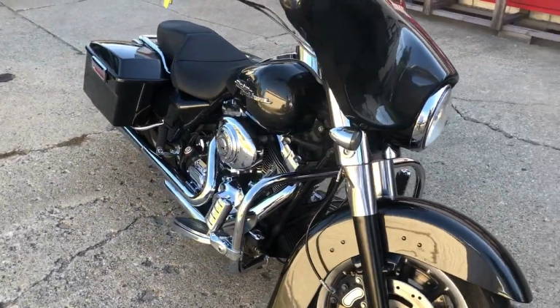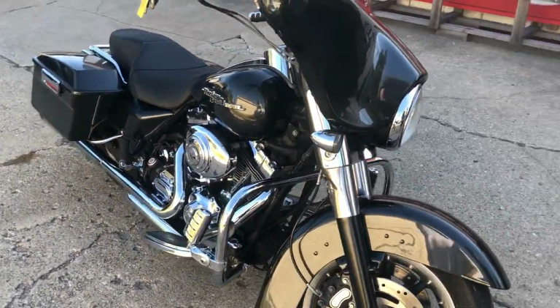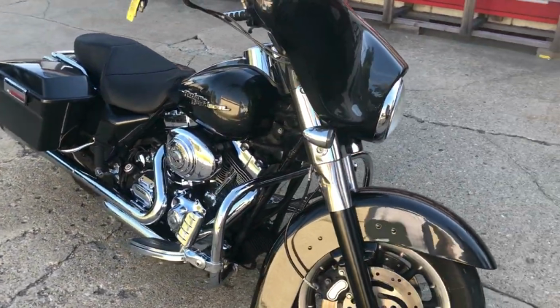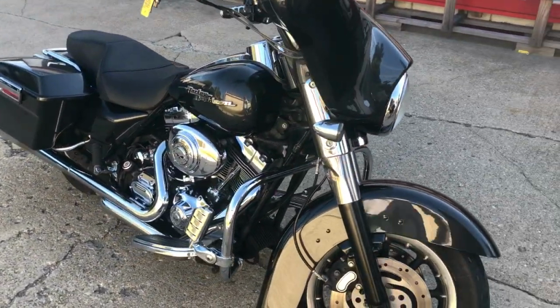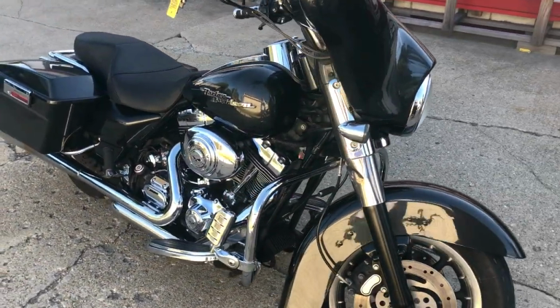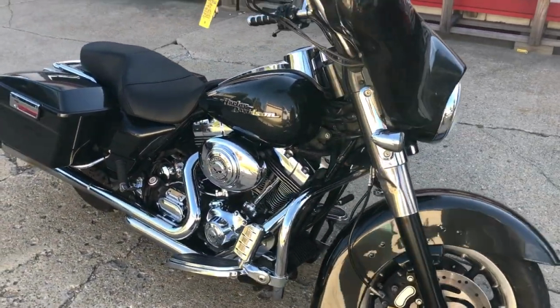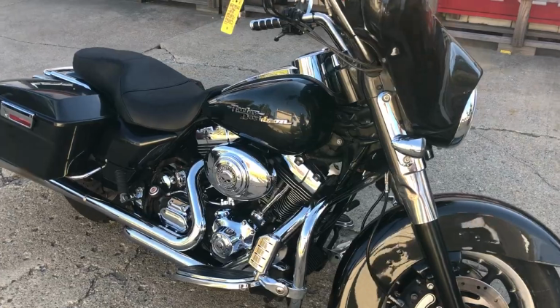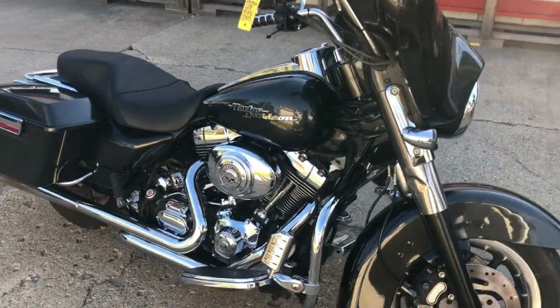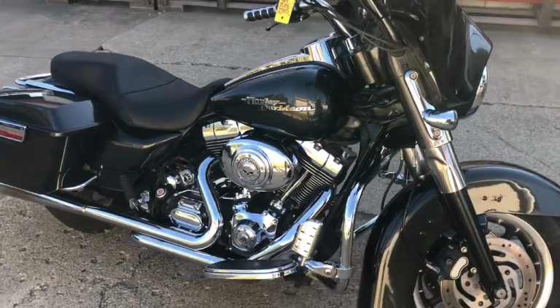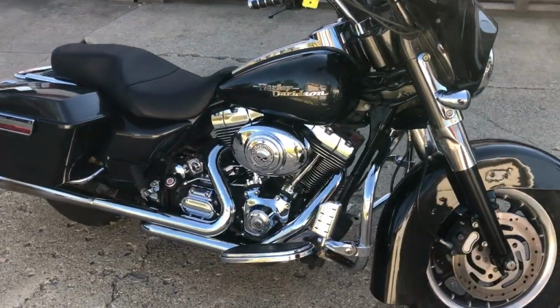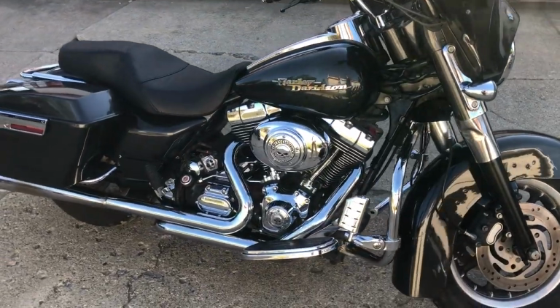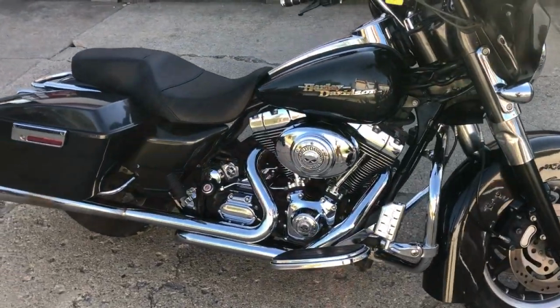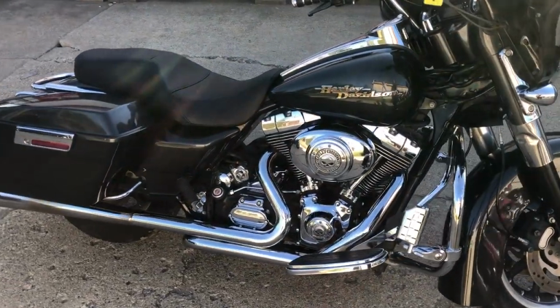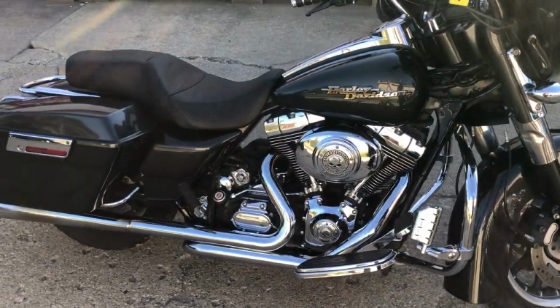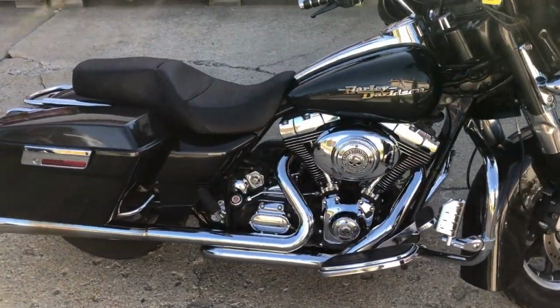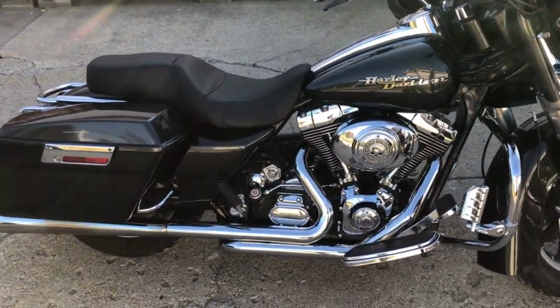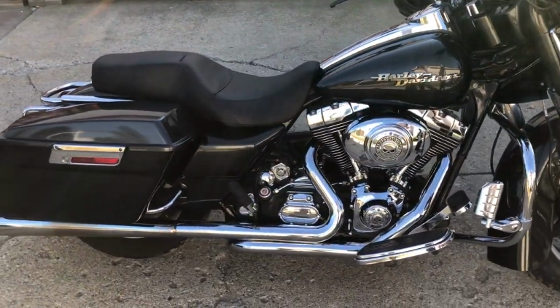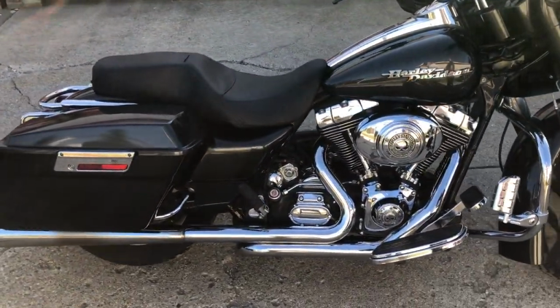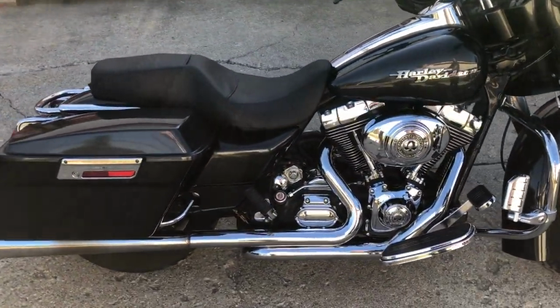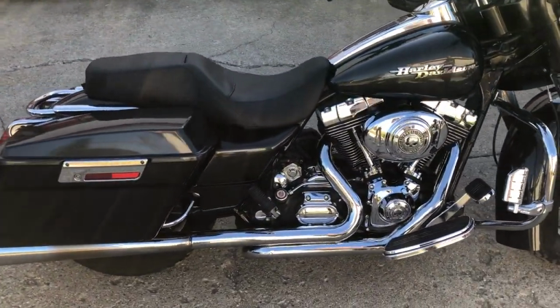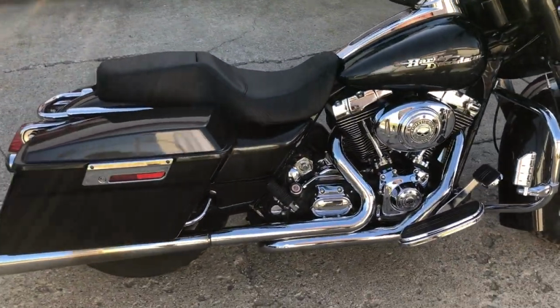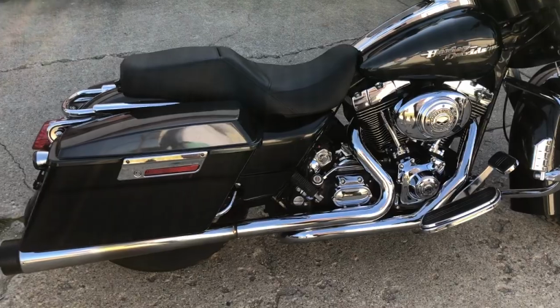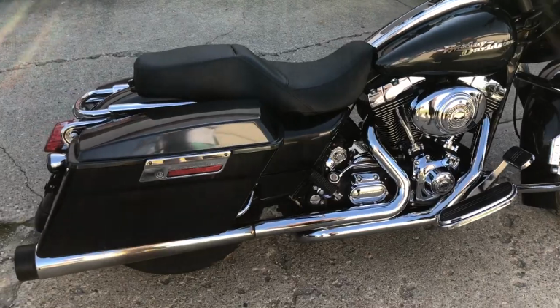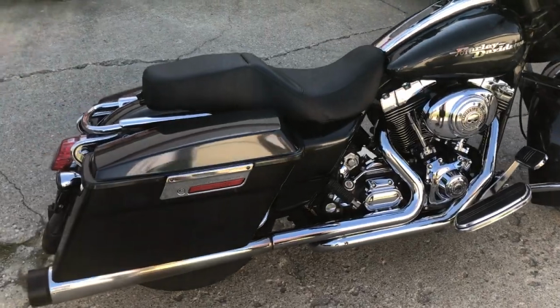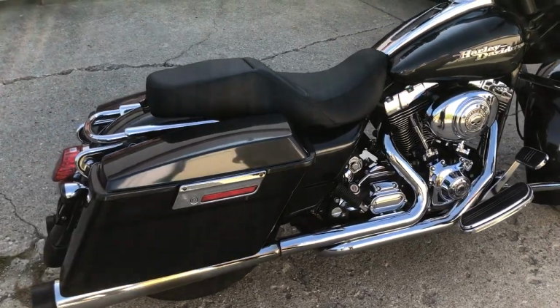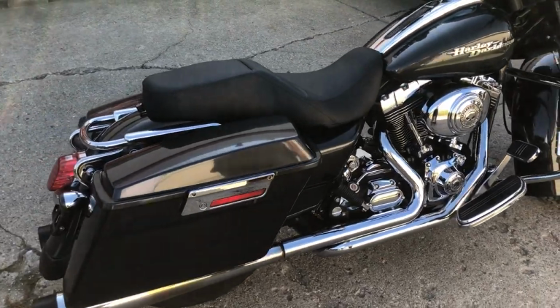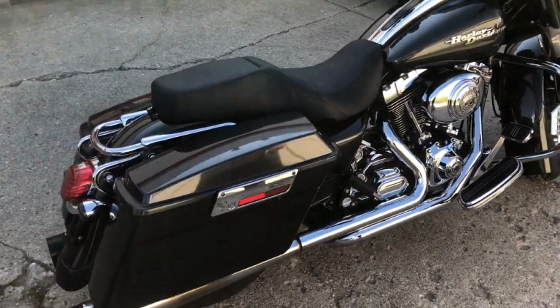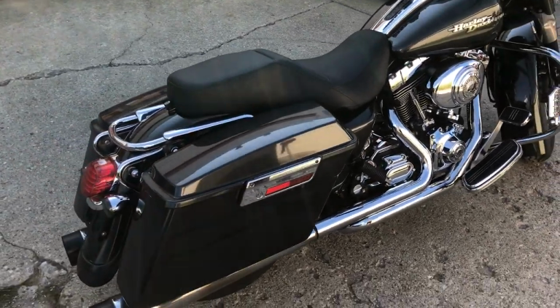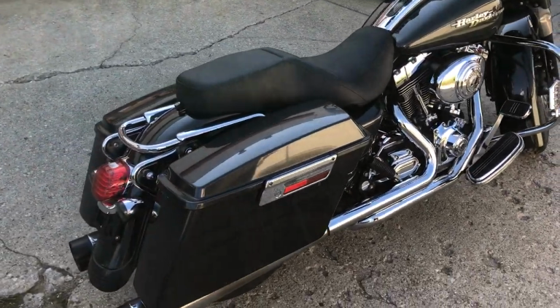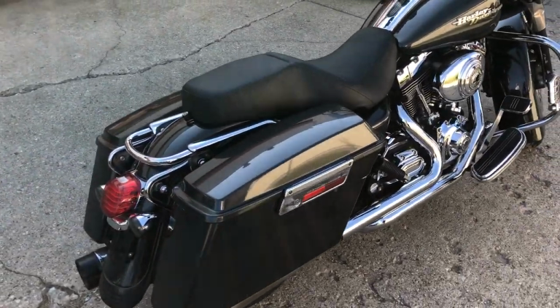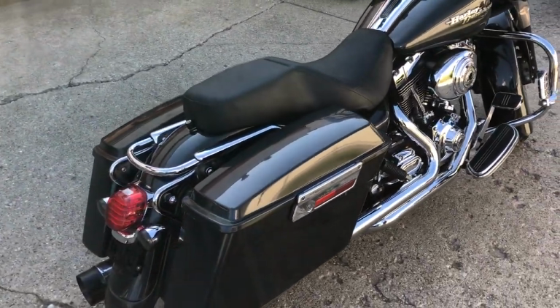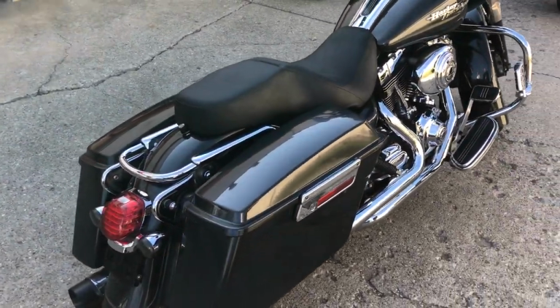This thing's just been serviced, dealership inspected, oil change done. Runs strong, great bike for the money — $6,999 for an 06 with all that stuff. Give us a call: 810-648-9500.